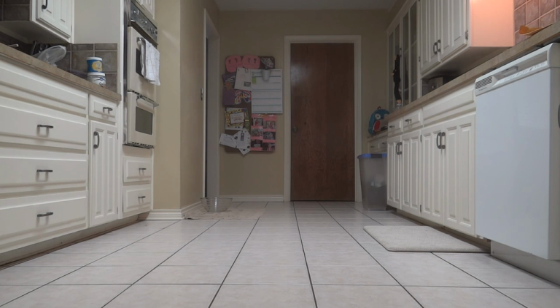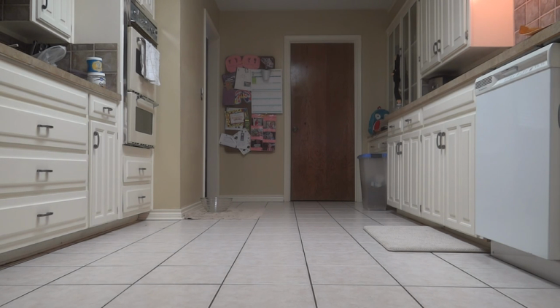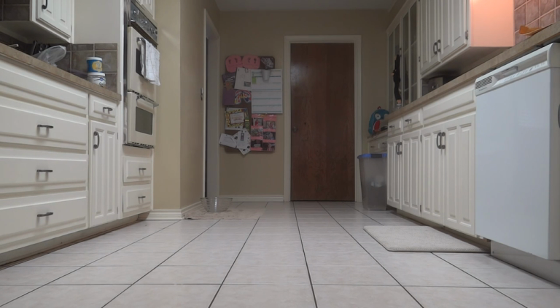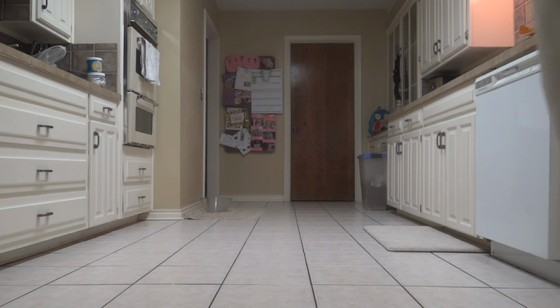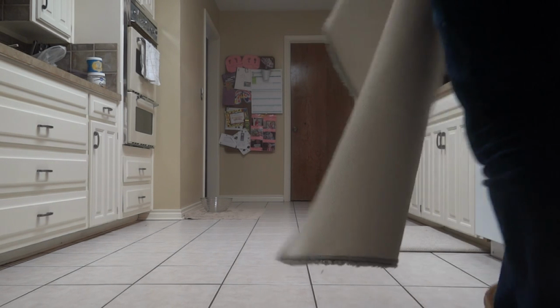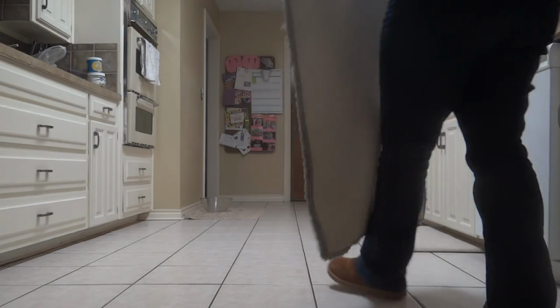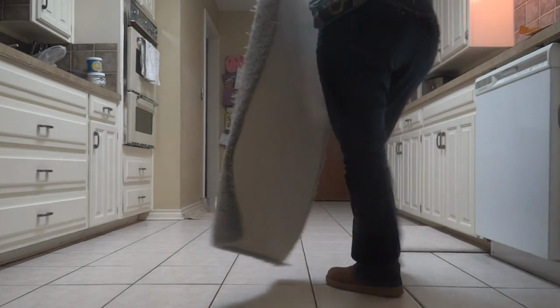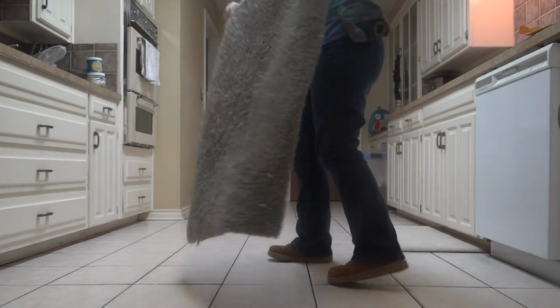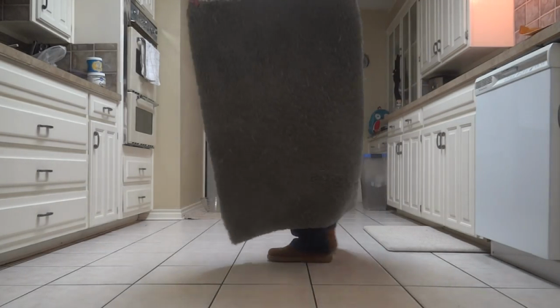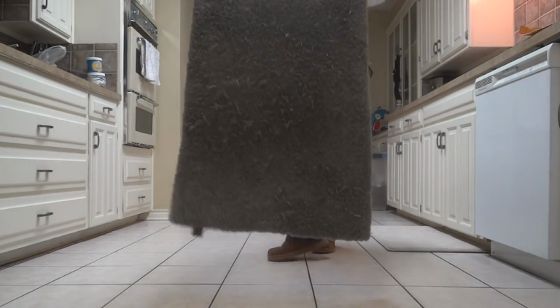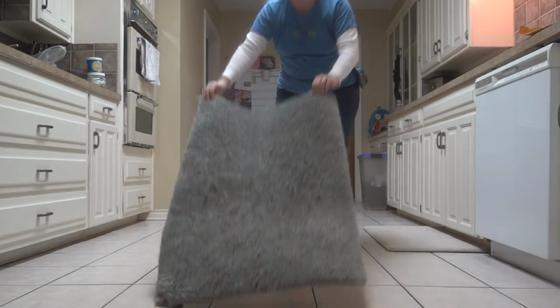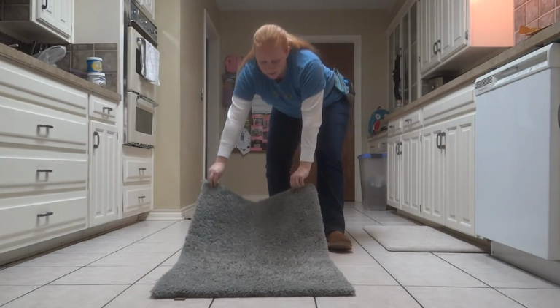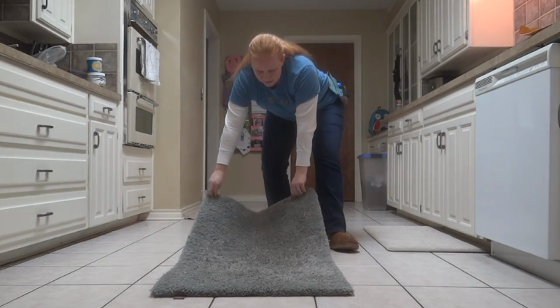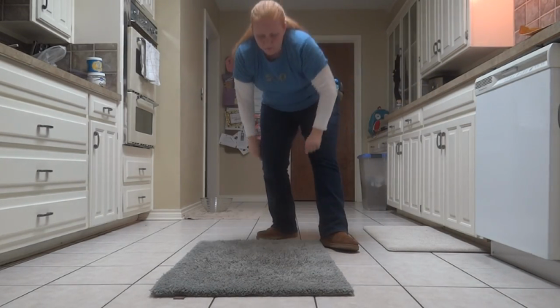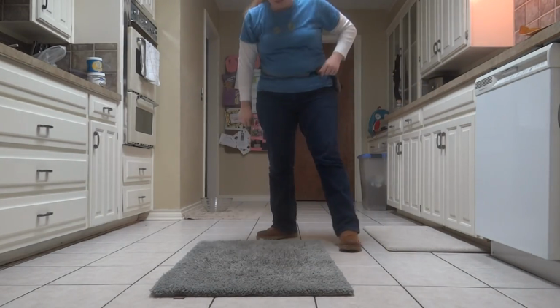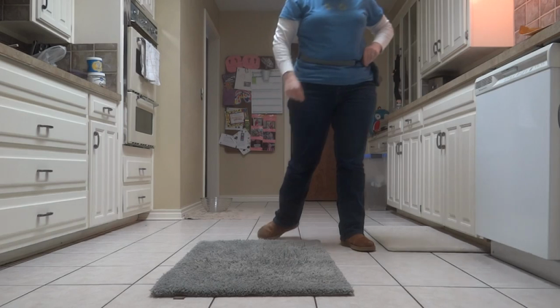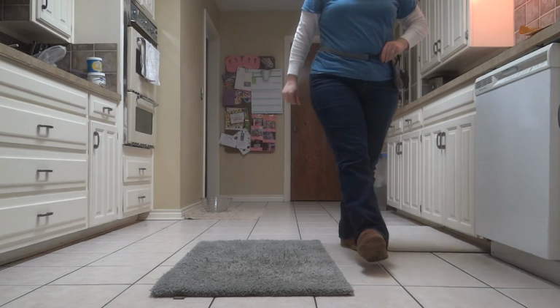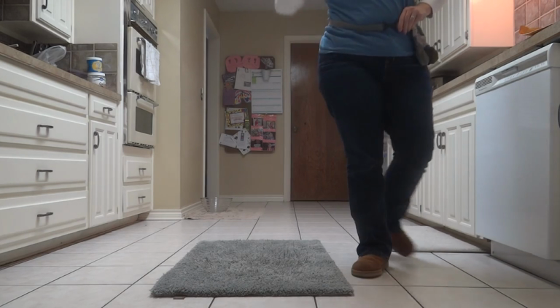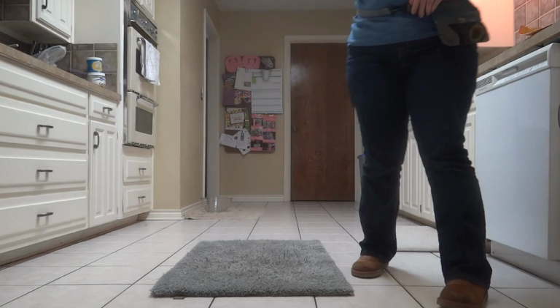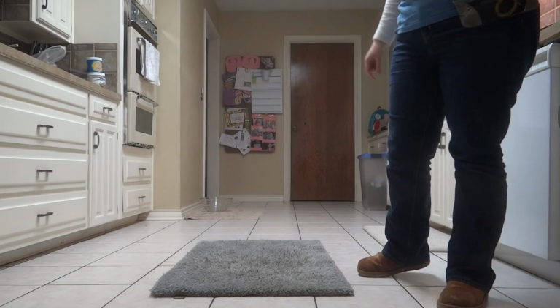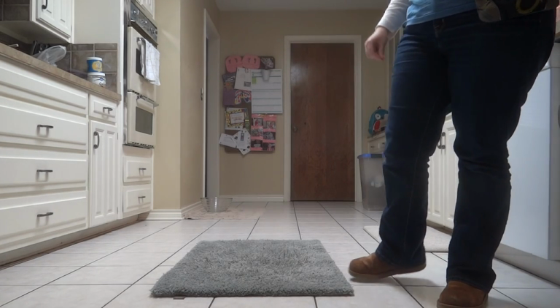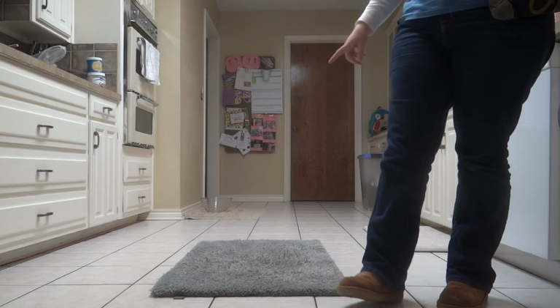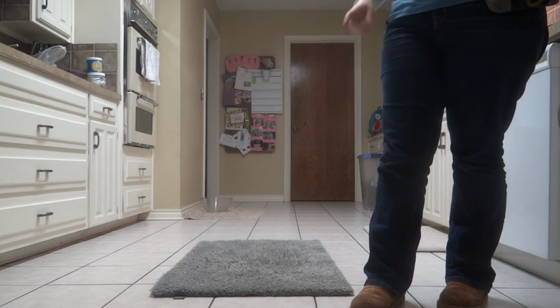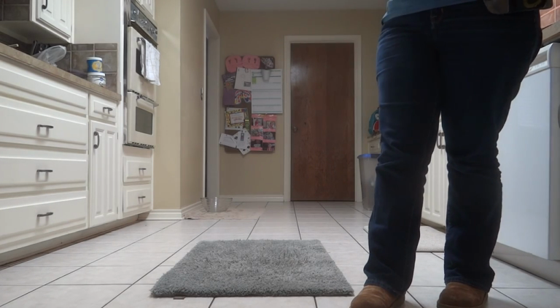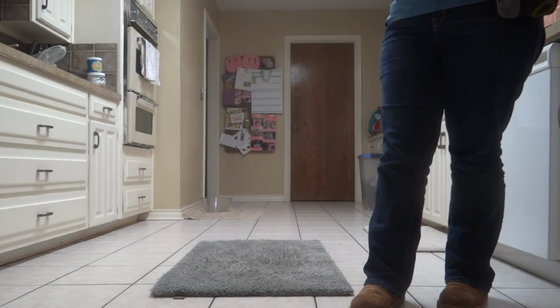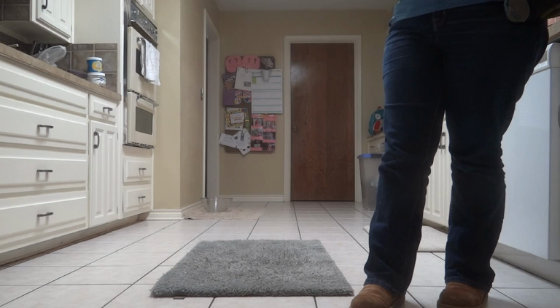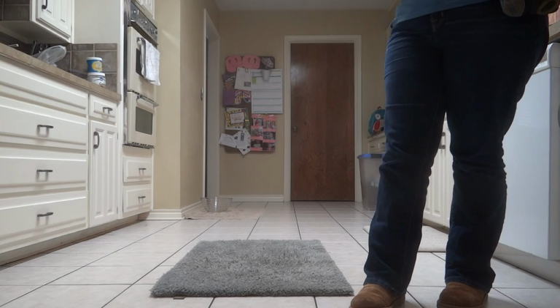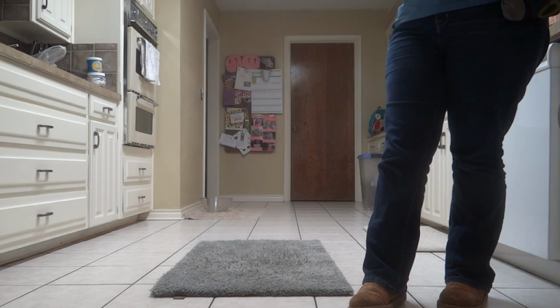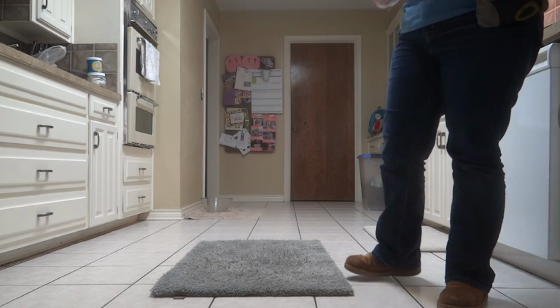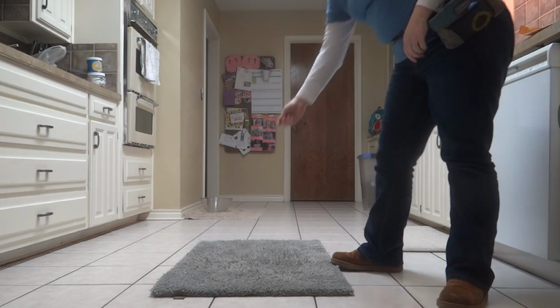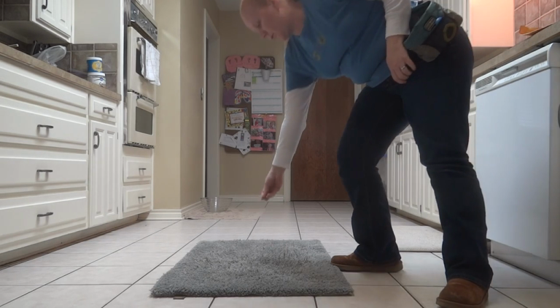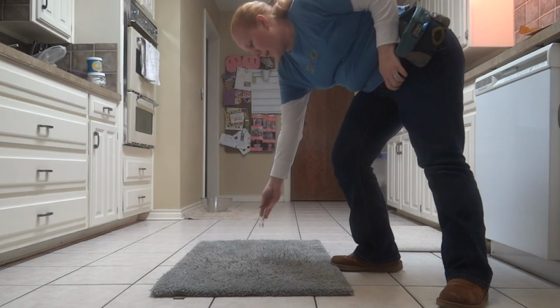We're going to do Relax on the Mat, but we're going to start with mat work where you can teach a dog to go lay on the mat. The best thing to do if you're doing this in the beginning is to get the mat, put your dog away in another room, and sprinkle some treats on the mat.